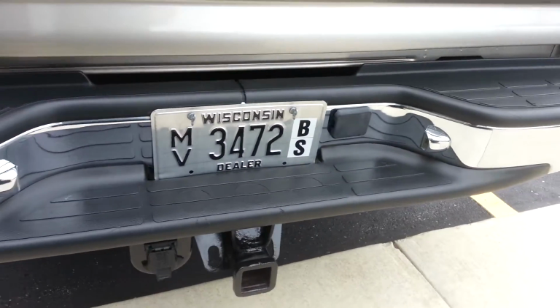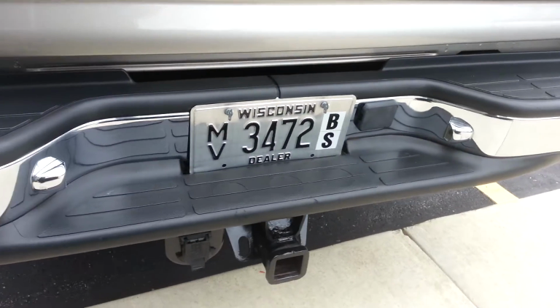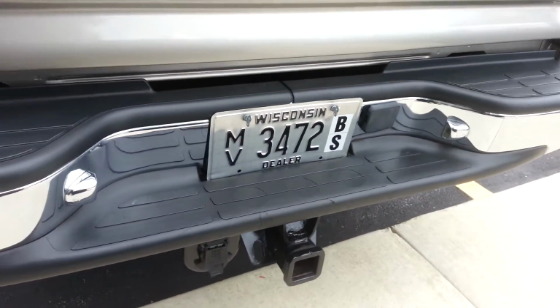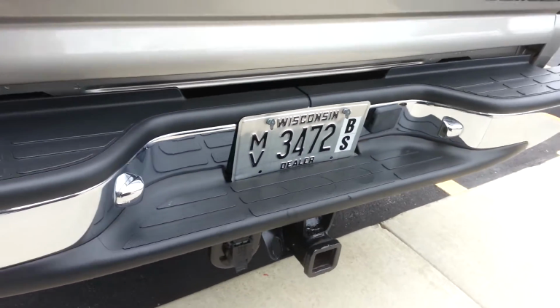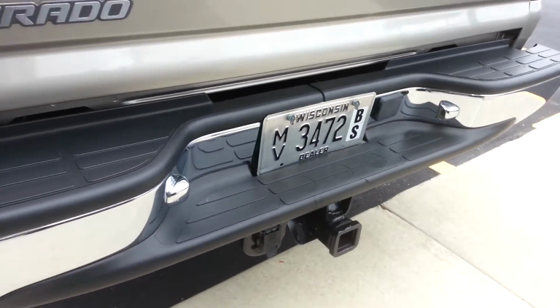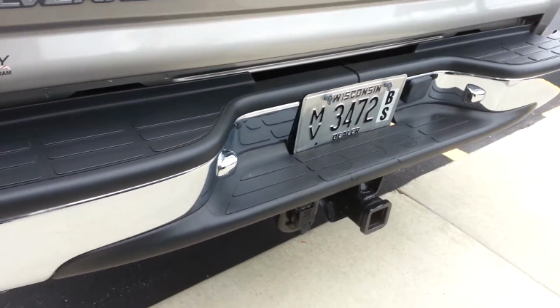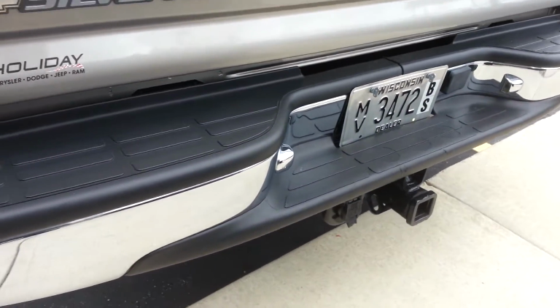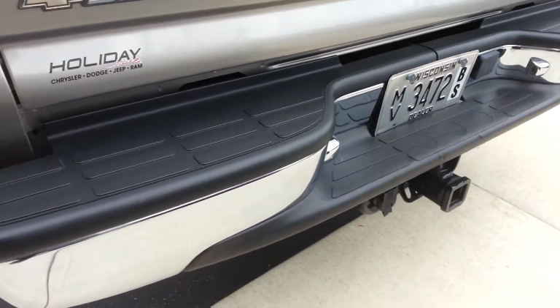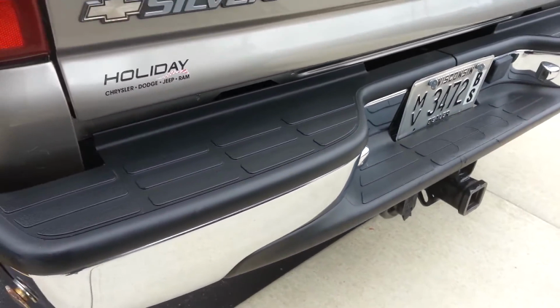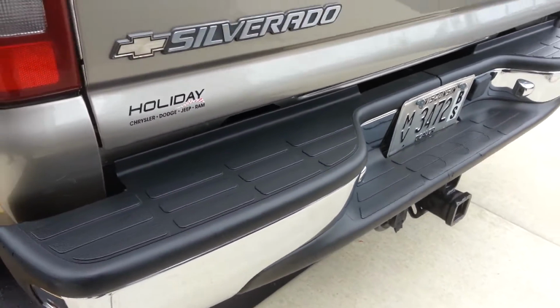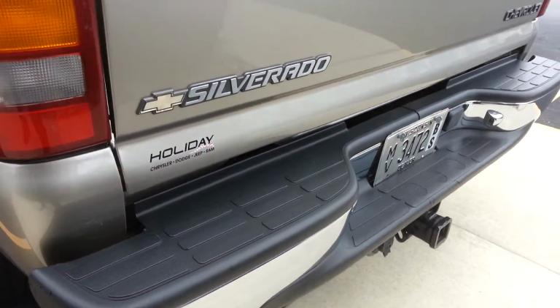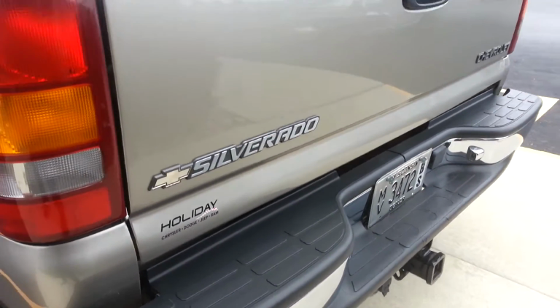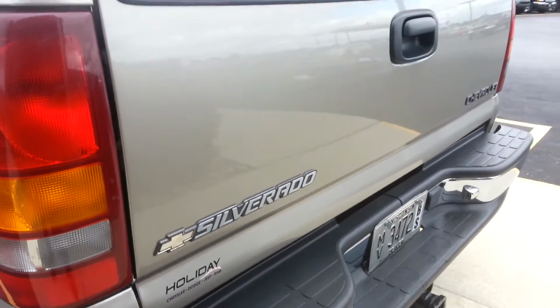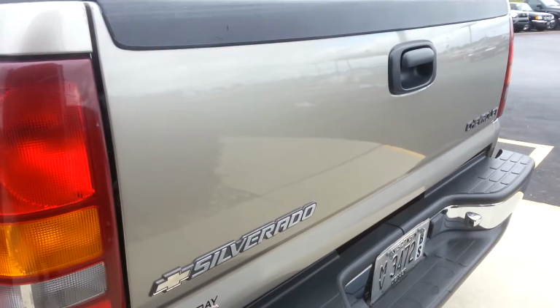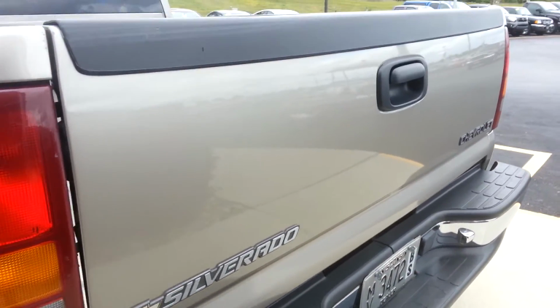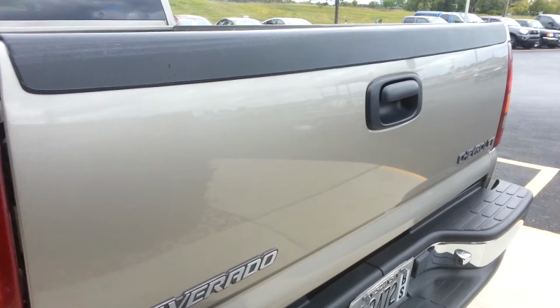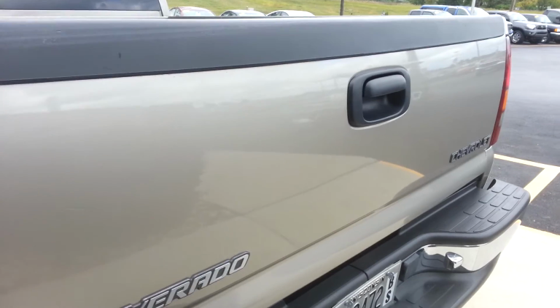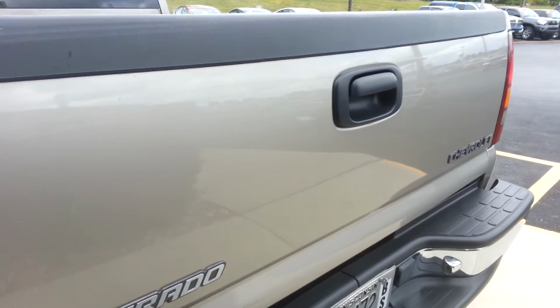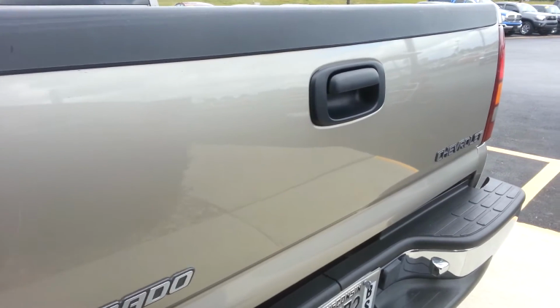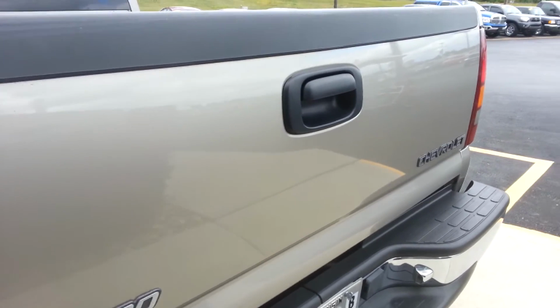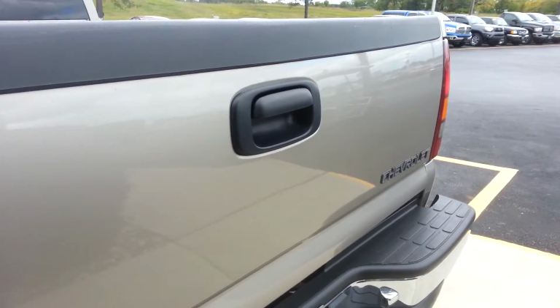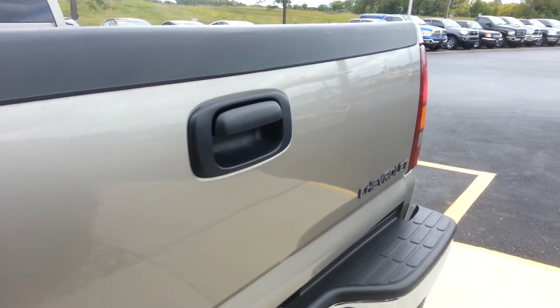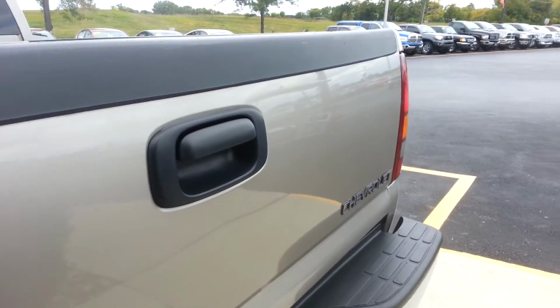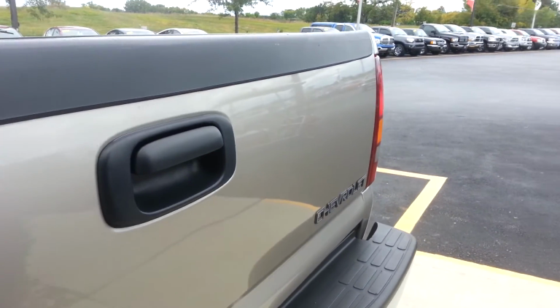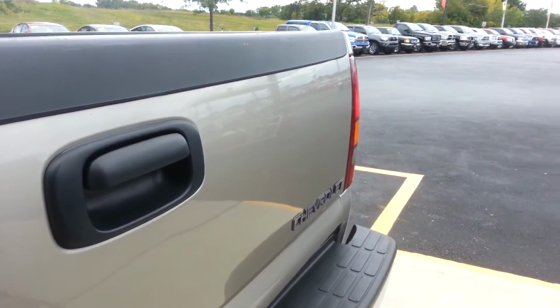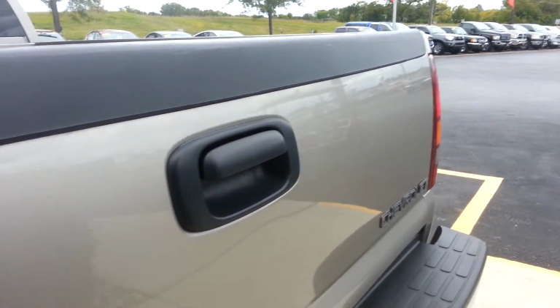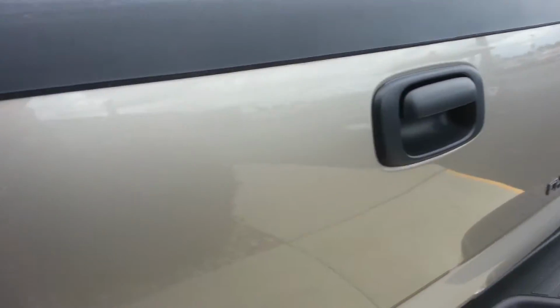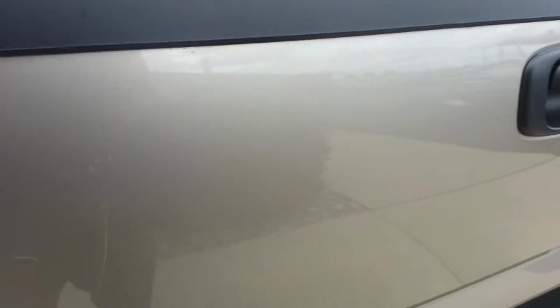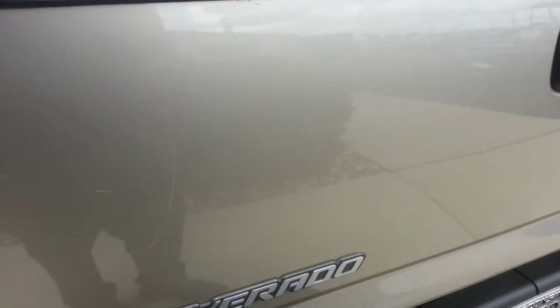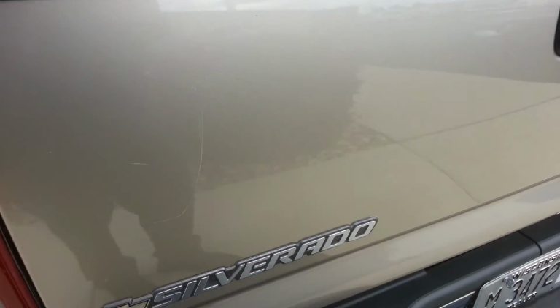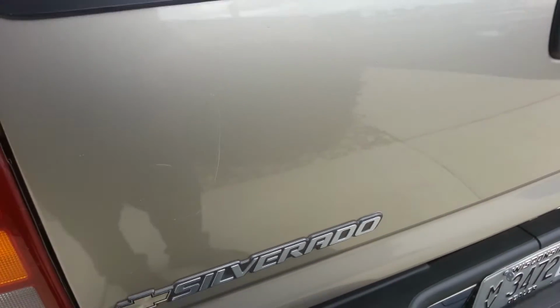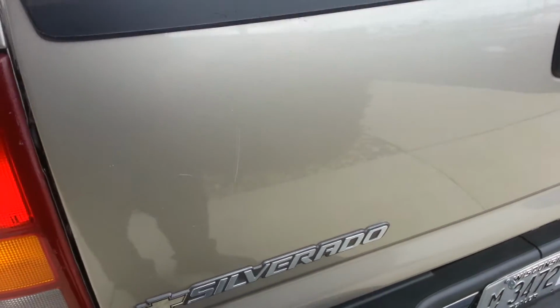It has a full towing package which includes the receiver, wiring, and transmission cooler. The tailgate is in pretty good condition with just a couple little light scratches.